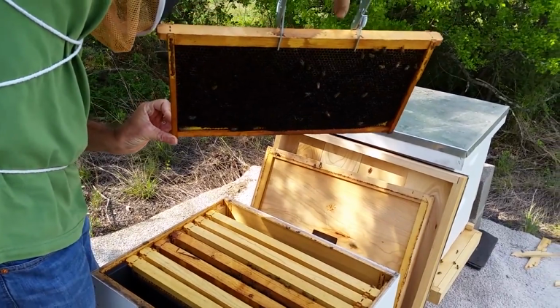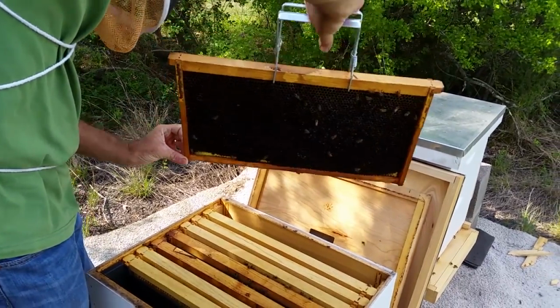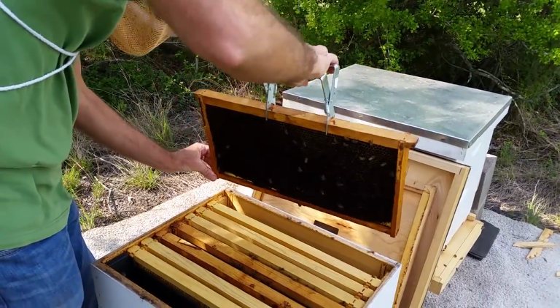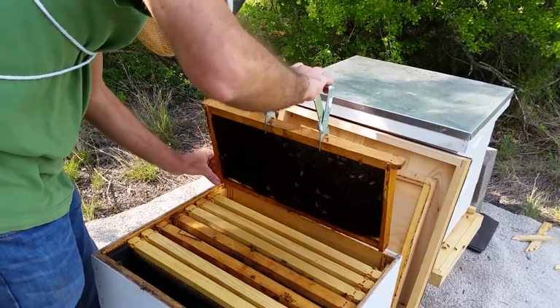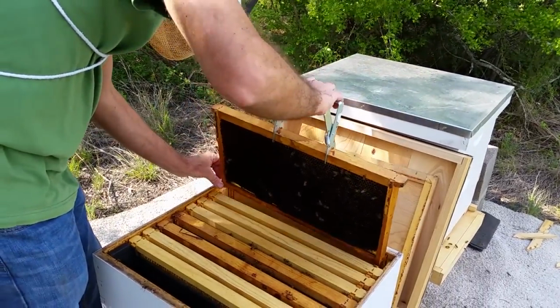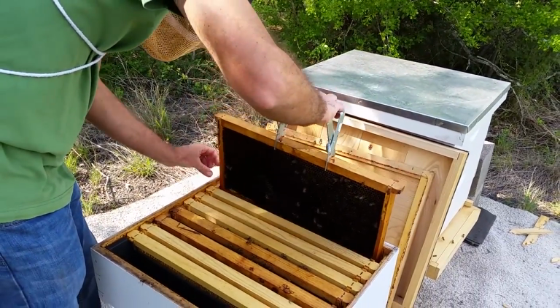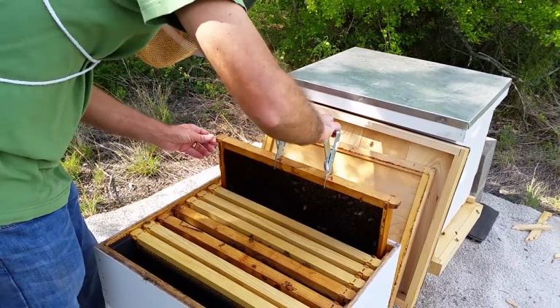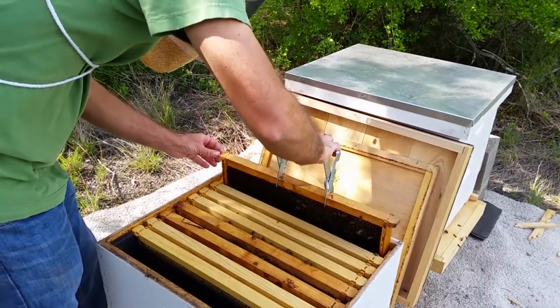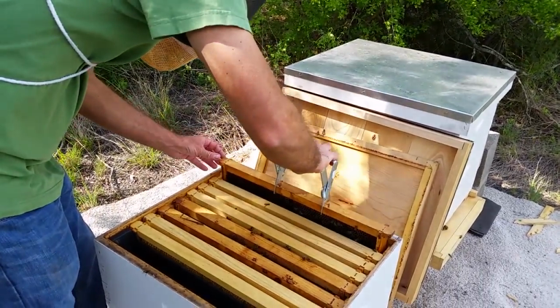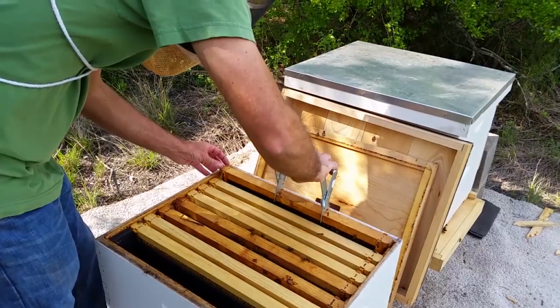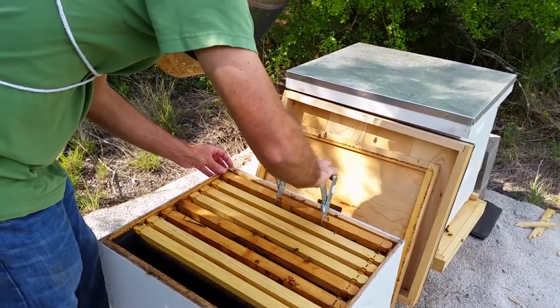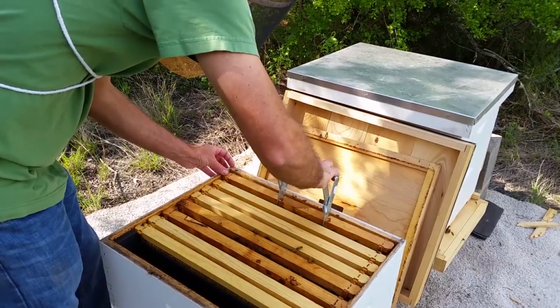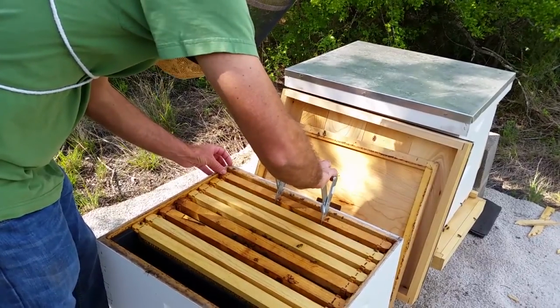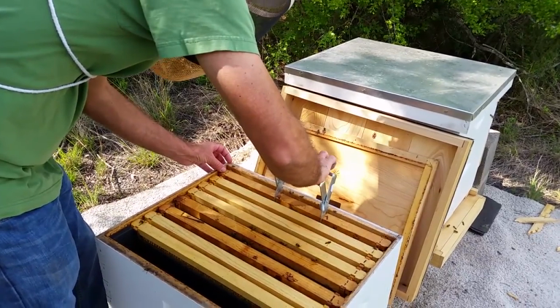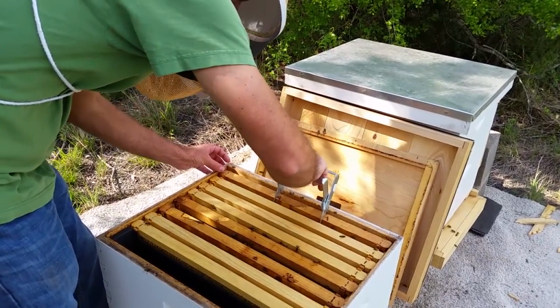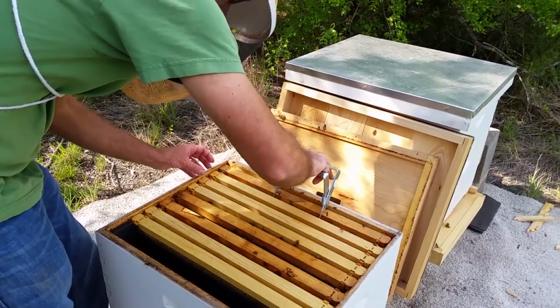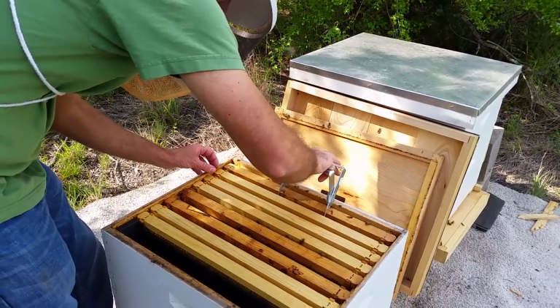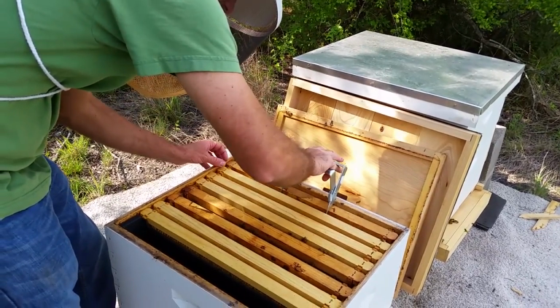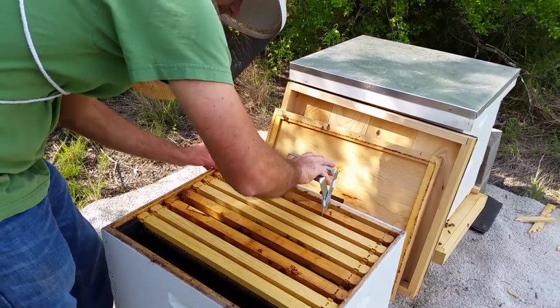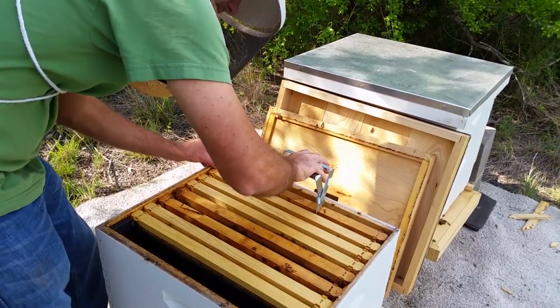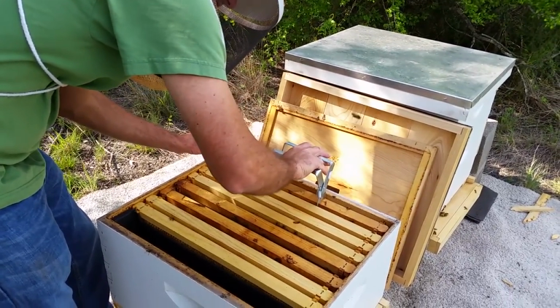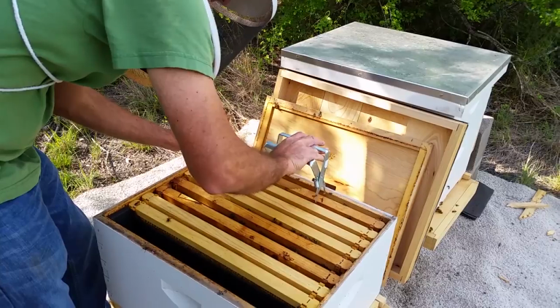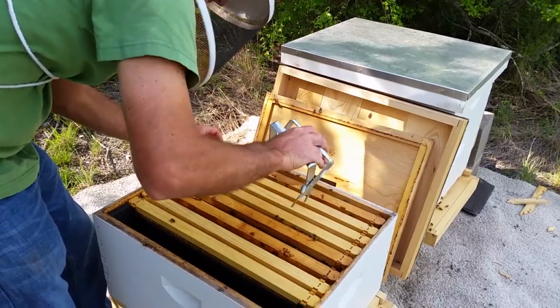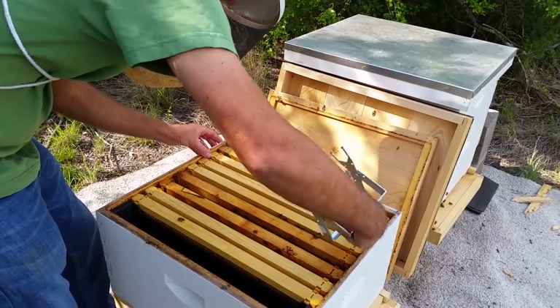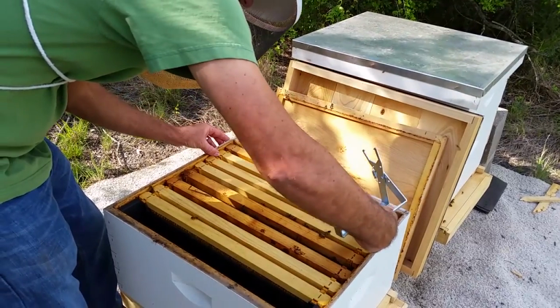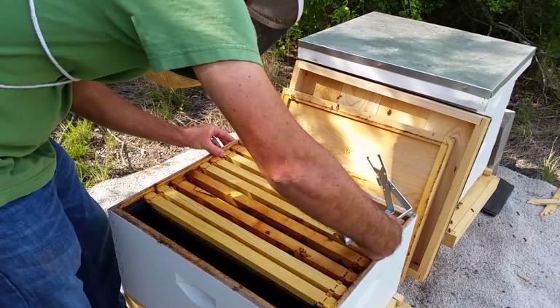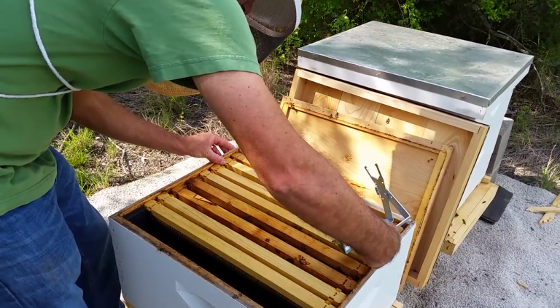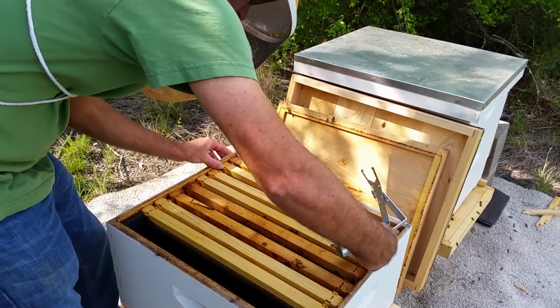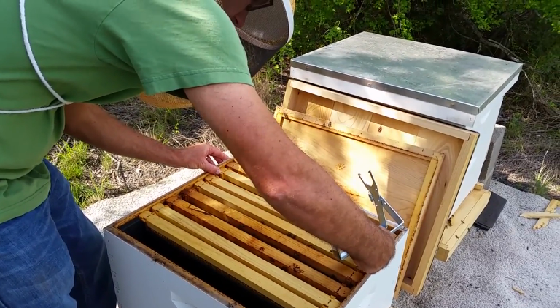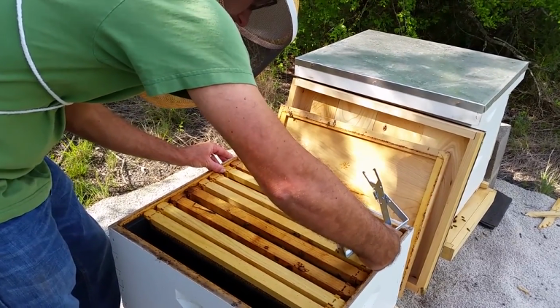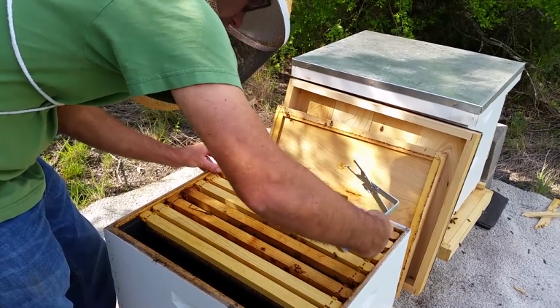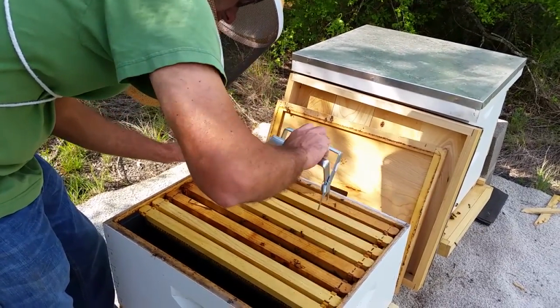Okay, just more stores. Very good to see. Definitely no queen on those outside frames, so I'm just going to go a frame at a time toward the middle.